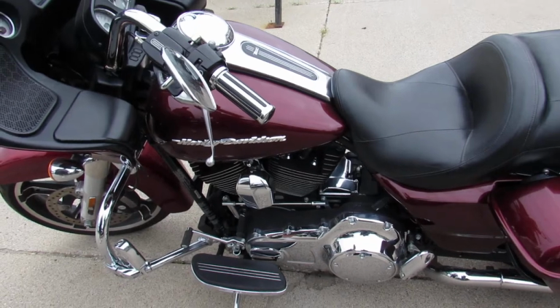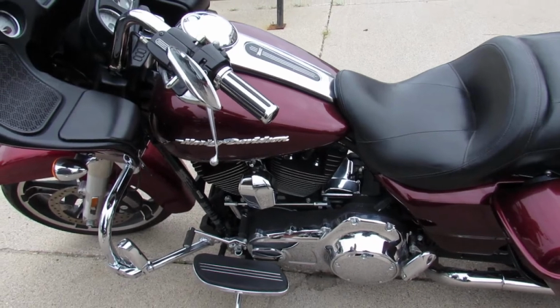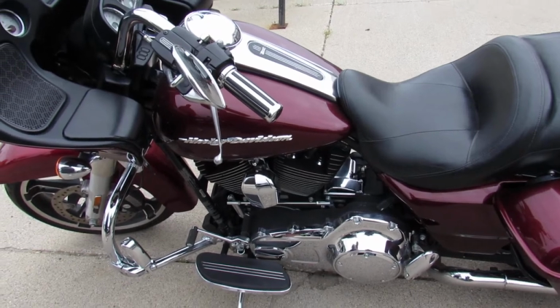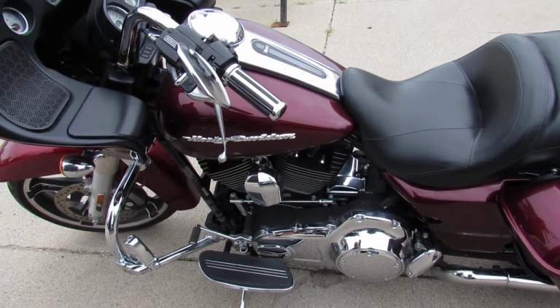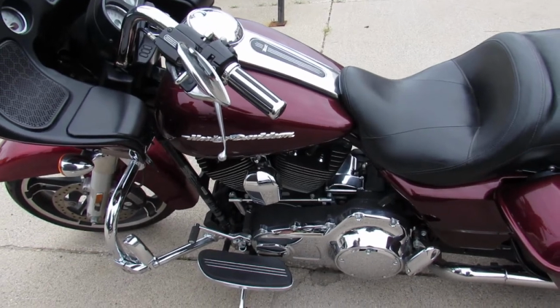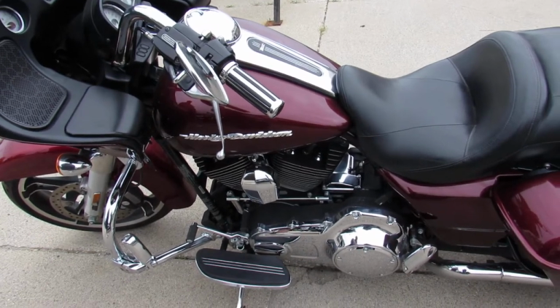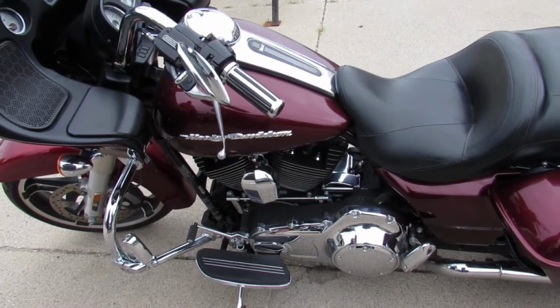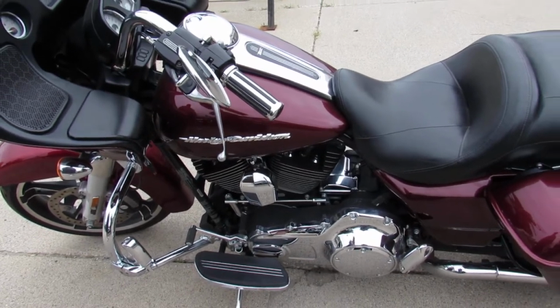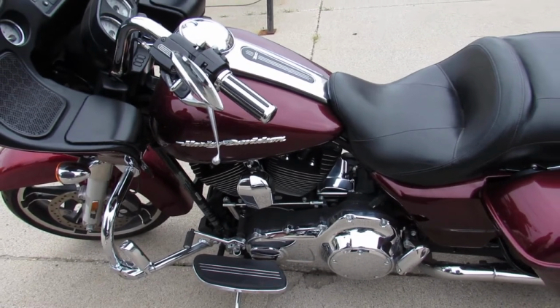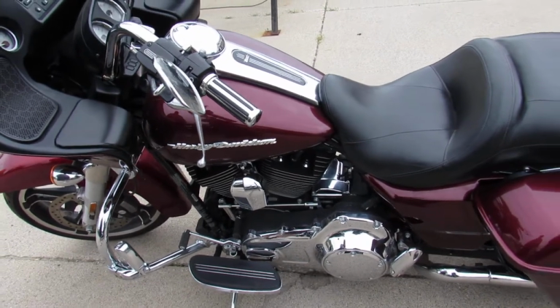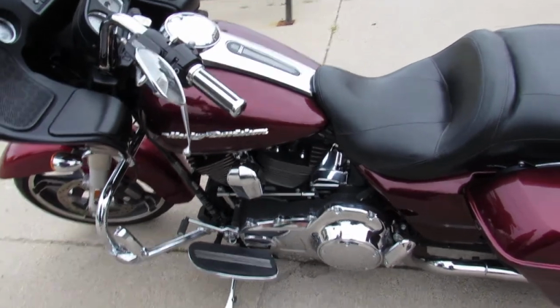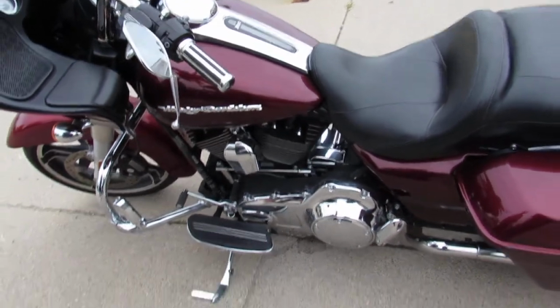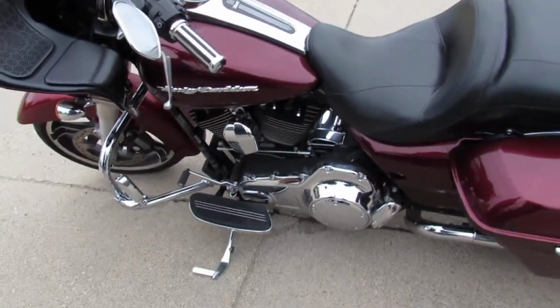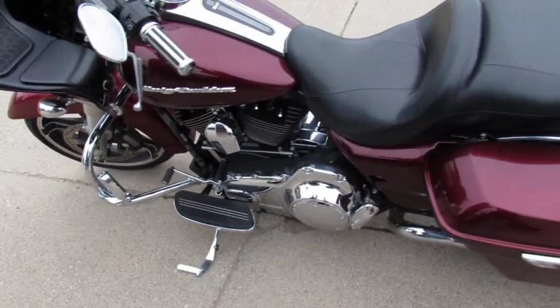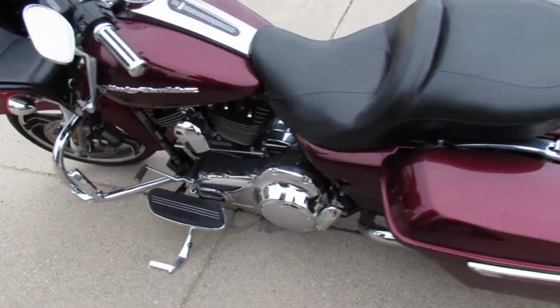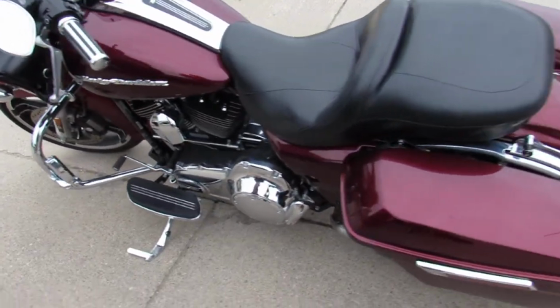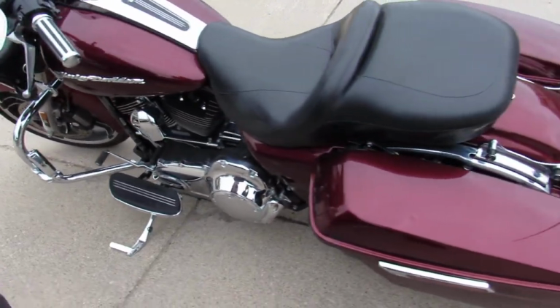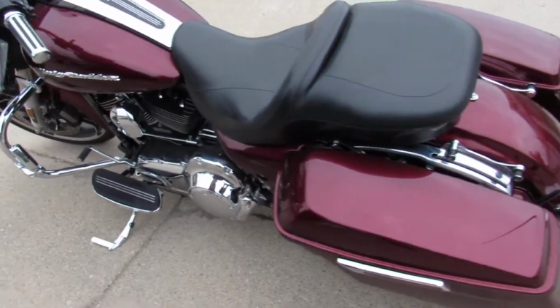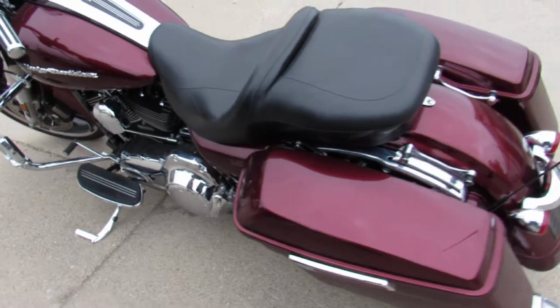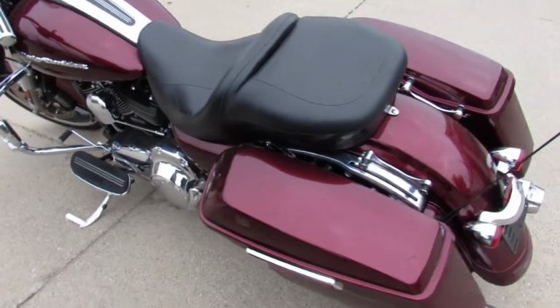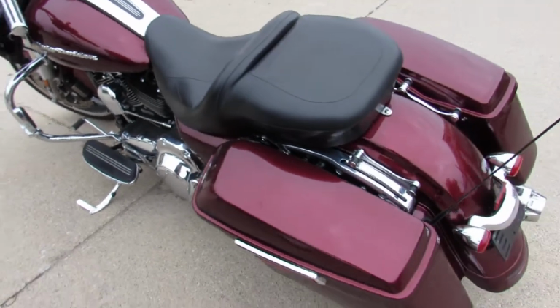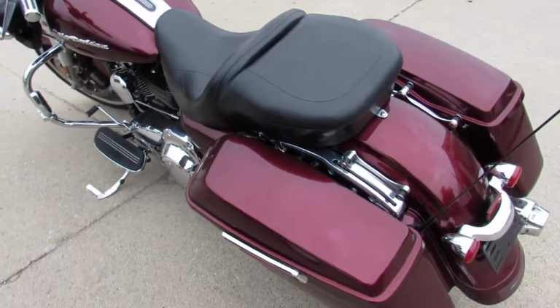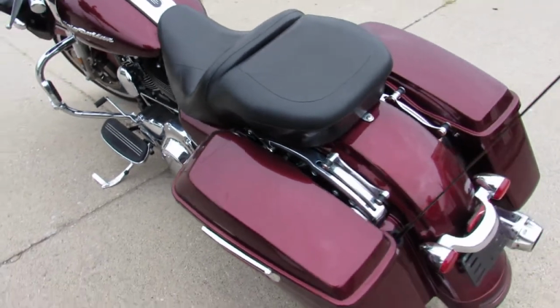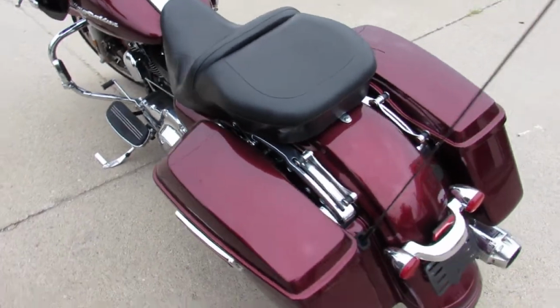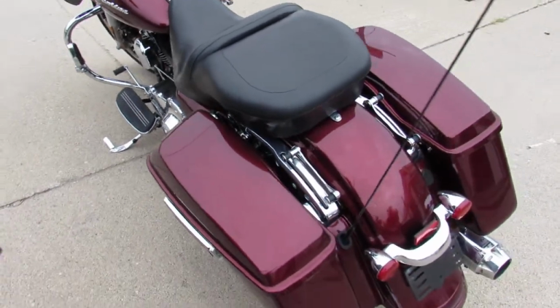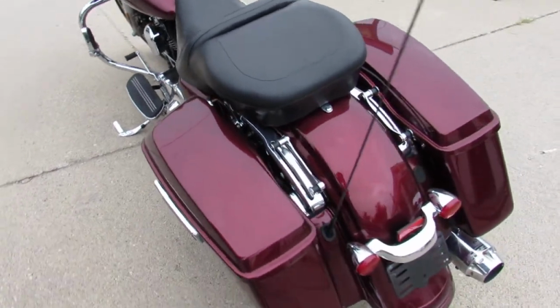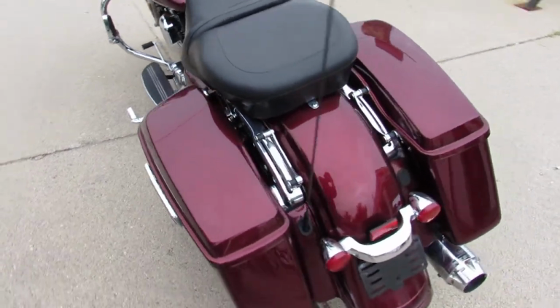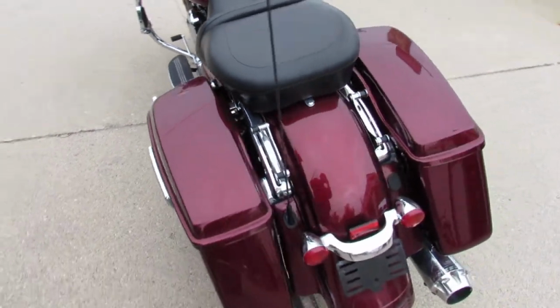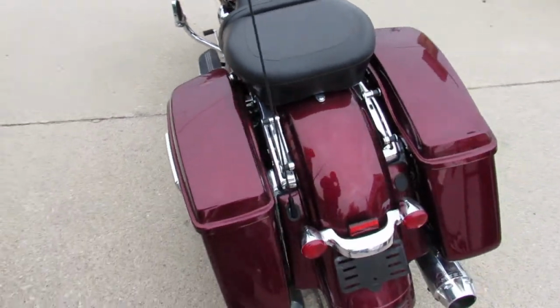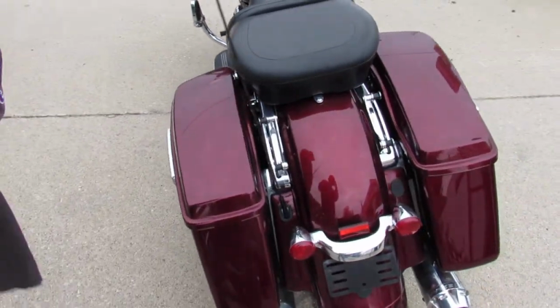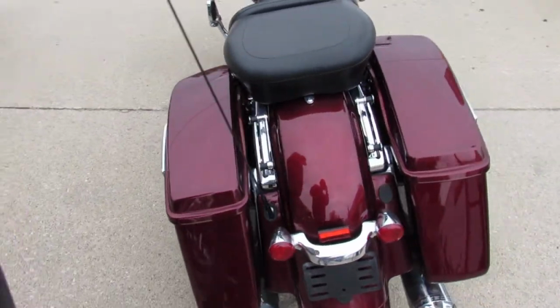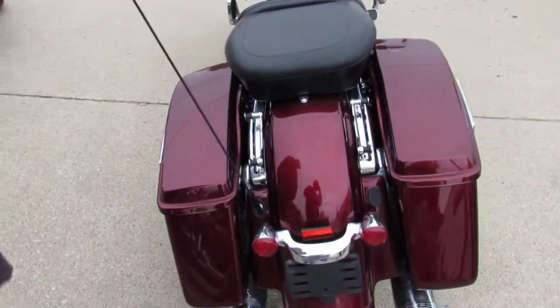Hey guys, ApprovalPowerSports.com here doing some videos on some bikes that just came in. Anybody looking for a Harley Davidson, we've got over 300 pre-owned Harleys in stock, ready to go.